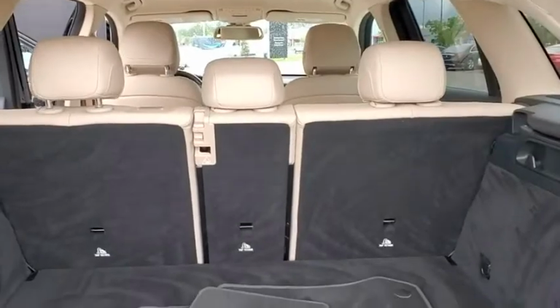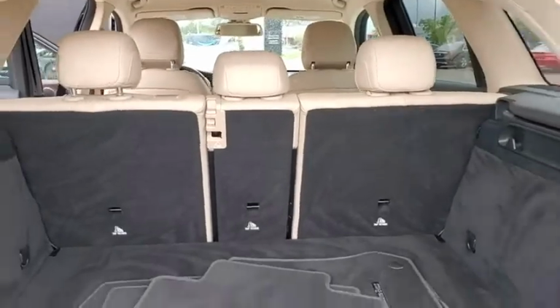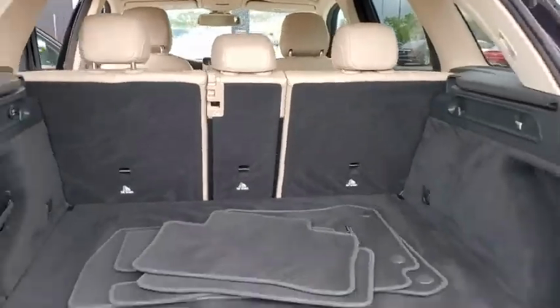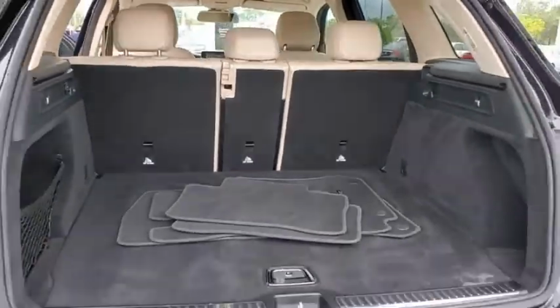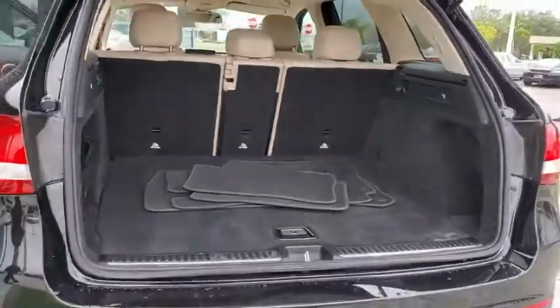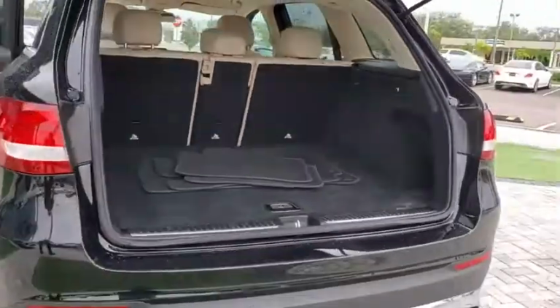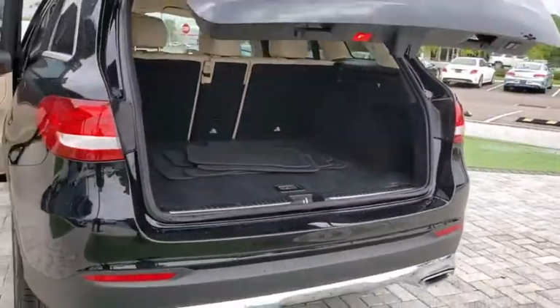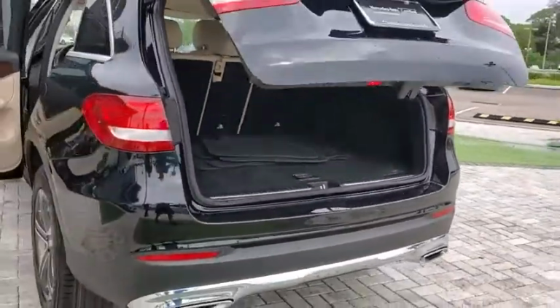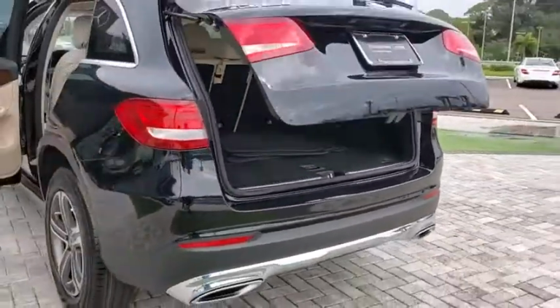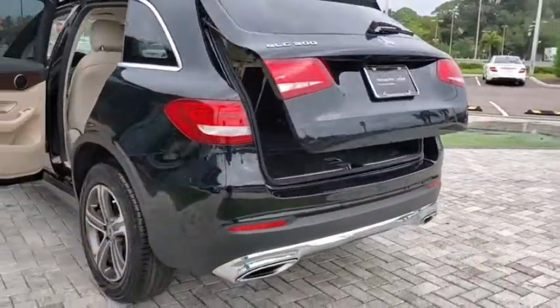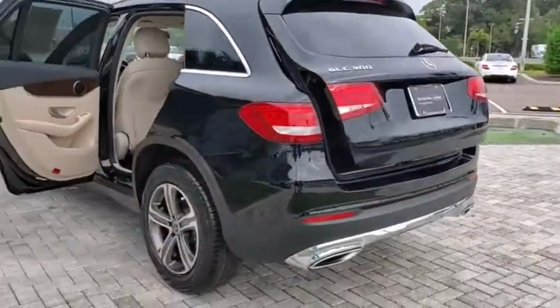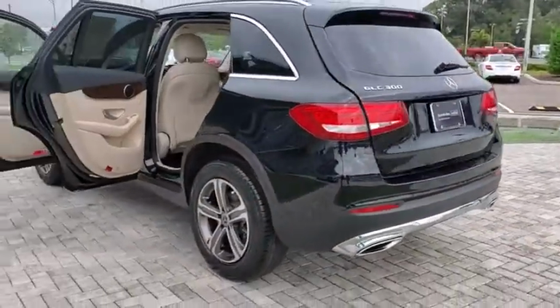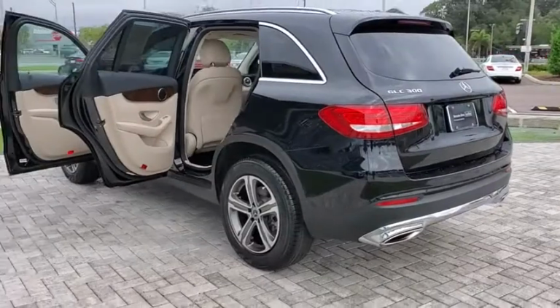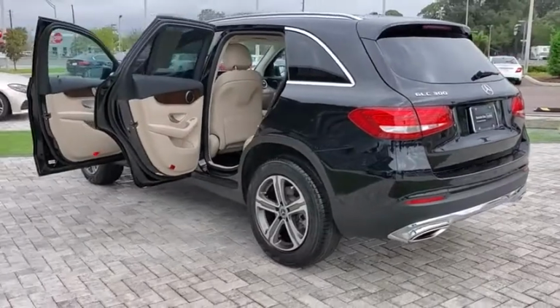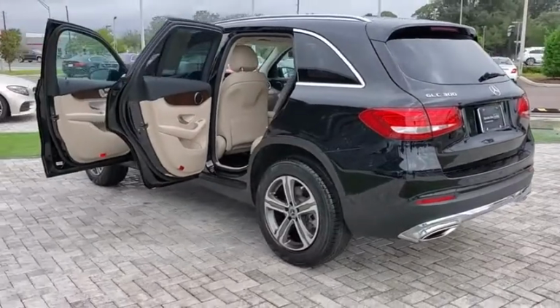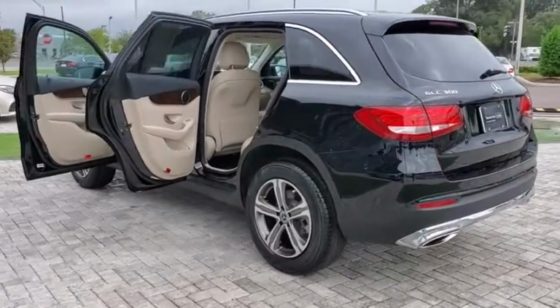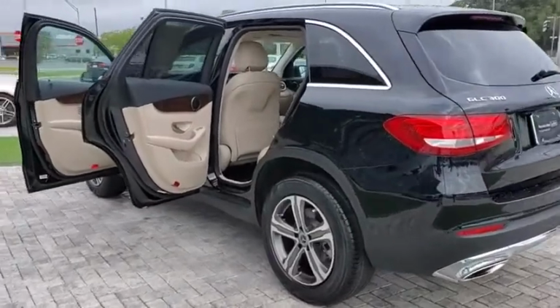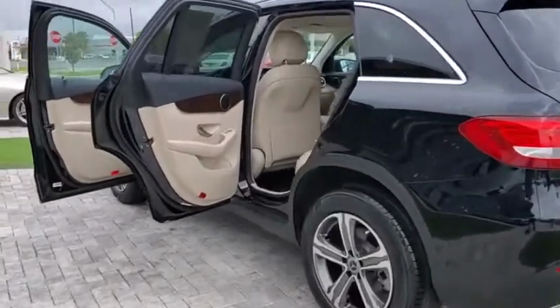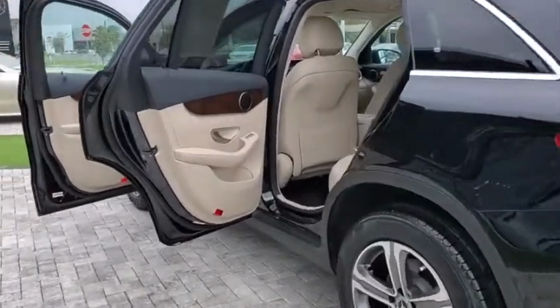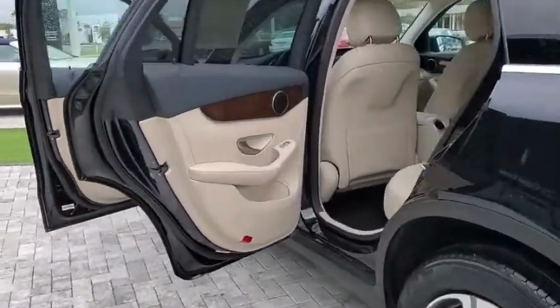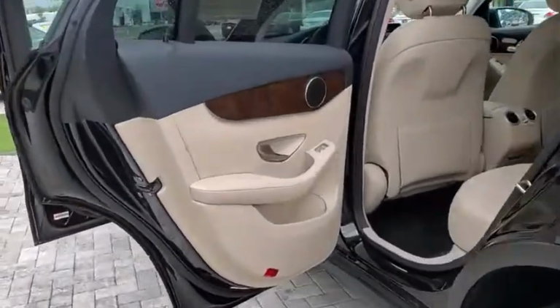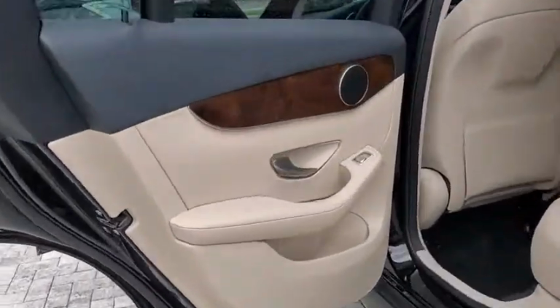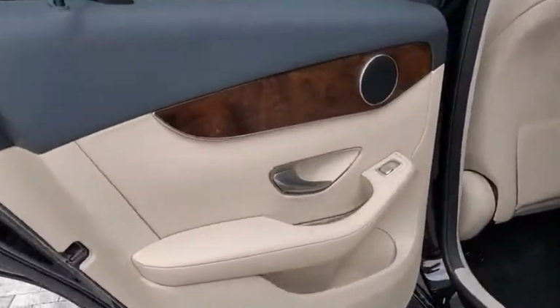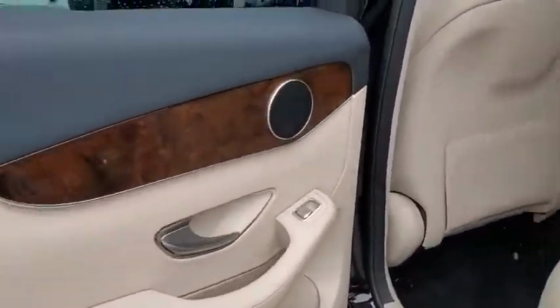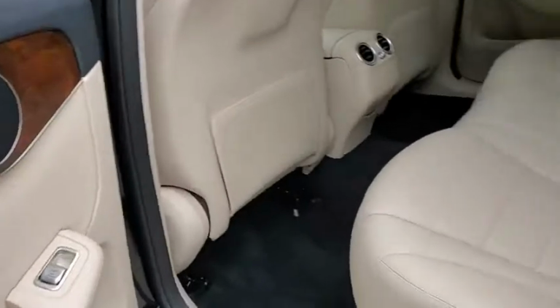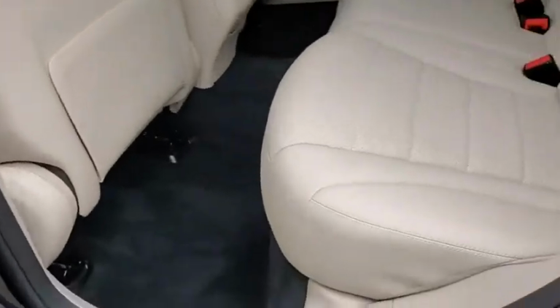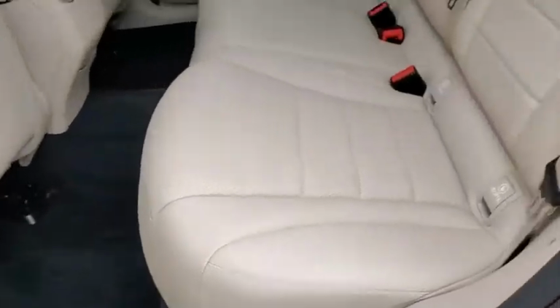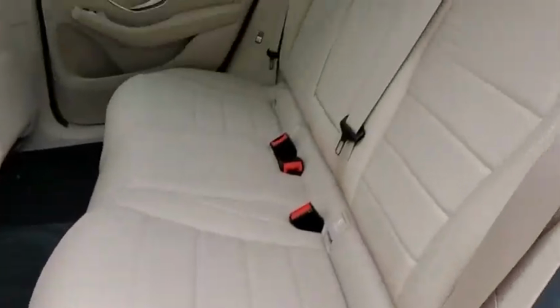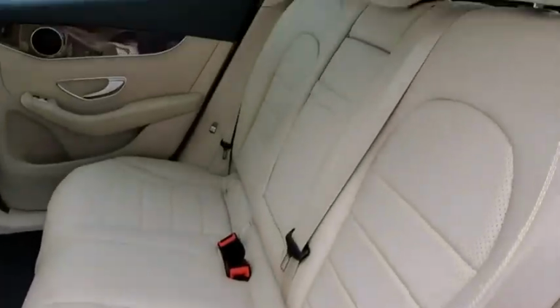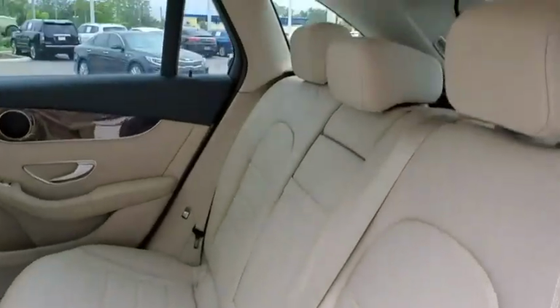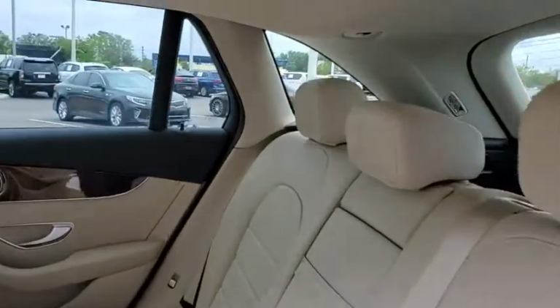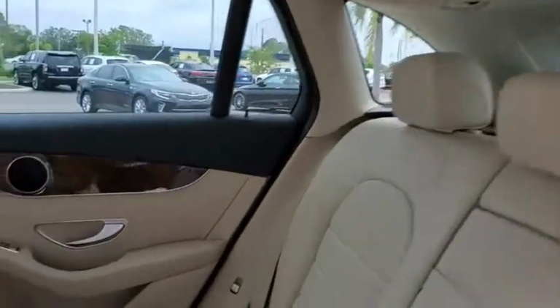Power liftgate, backup camera, power passenger seat, traction control, Bluetooth wireless data, hands-free phone, dual airbags, leather-wrapped steering wheel, power steering, four-wheel disc brakes, active suspension system.